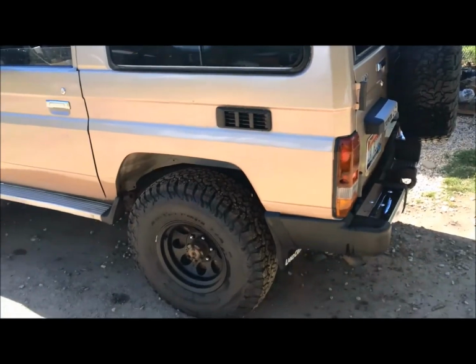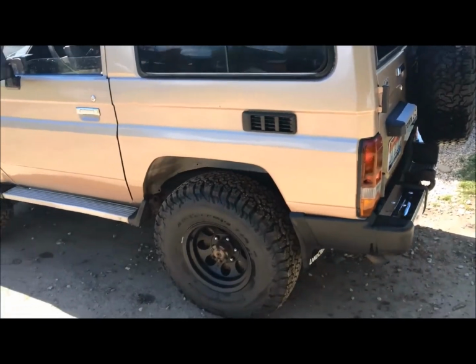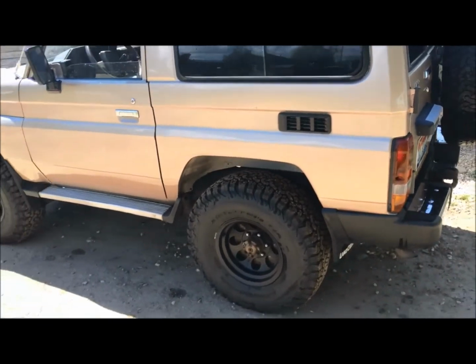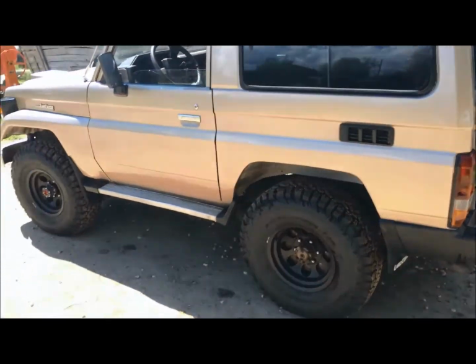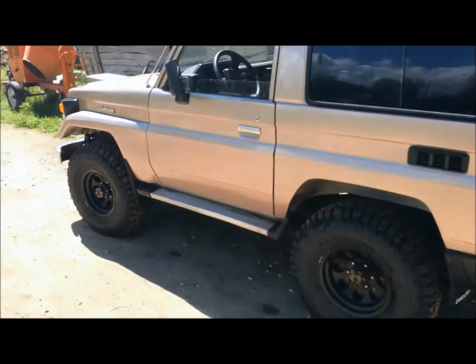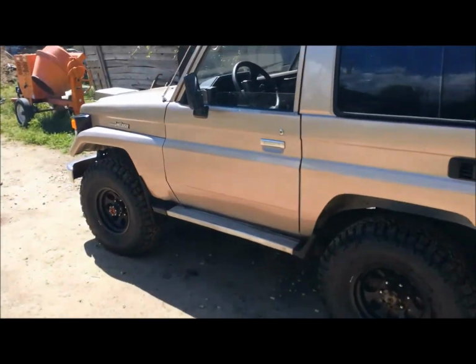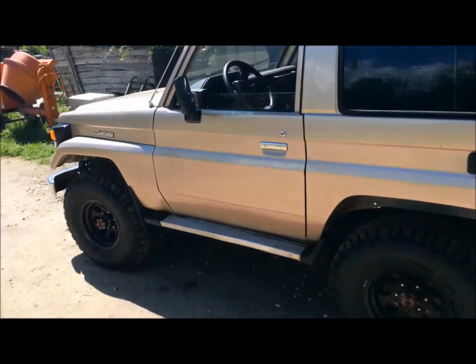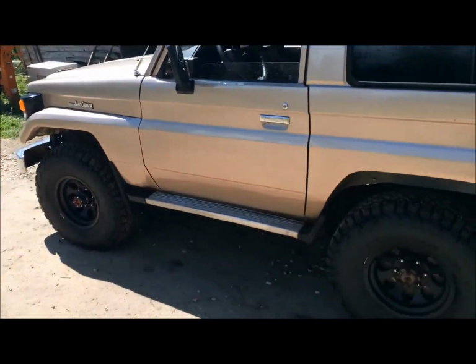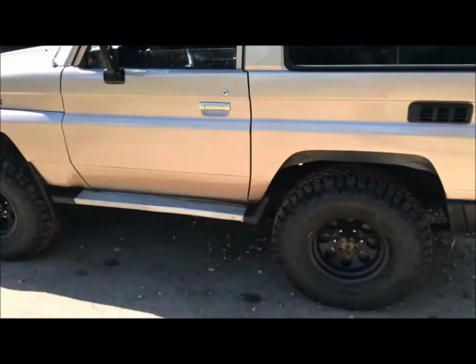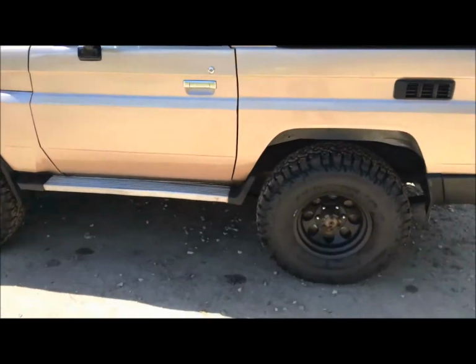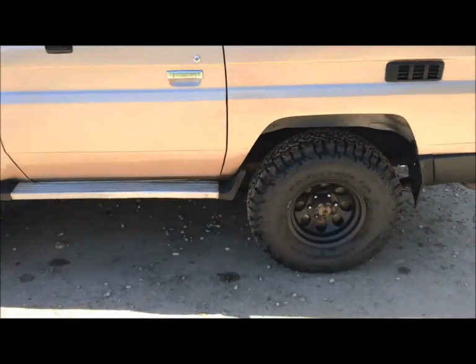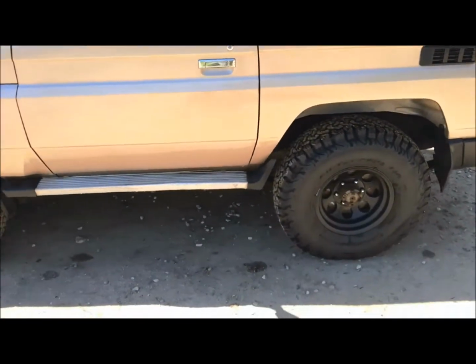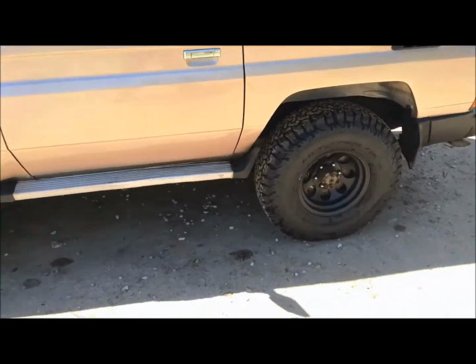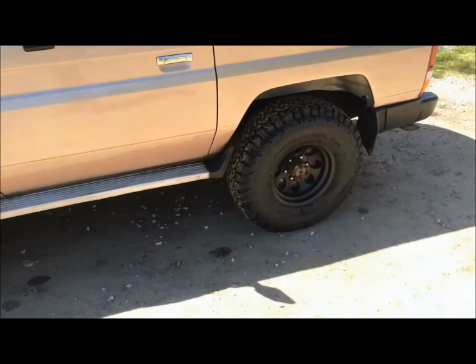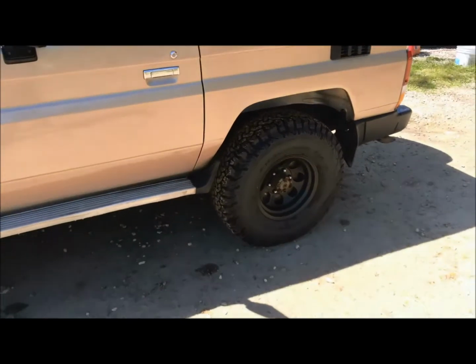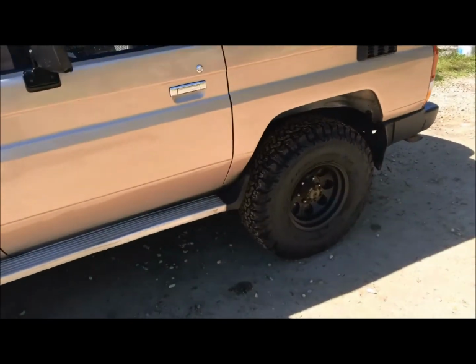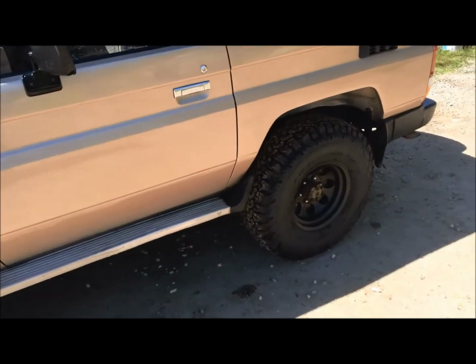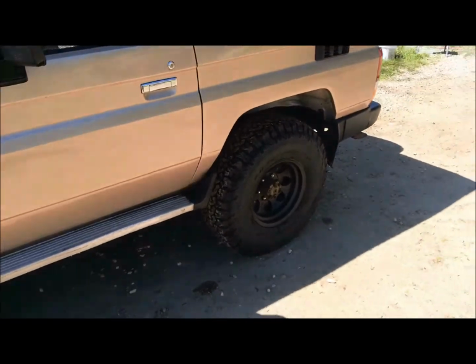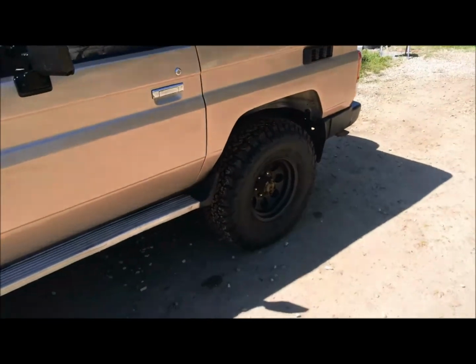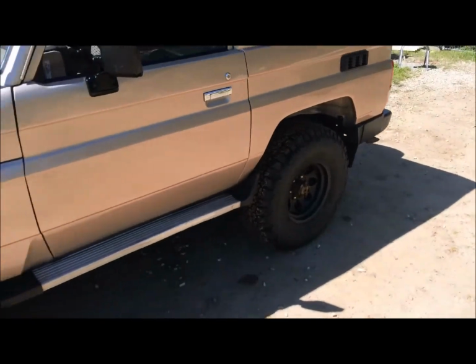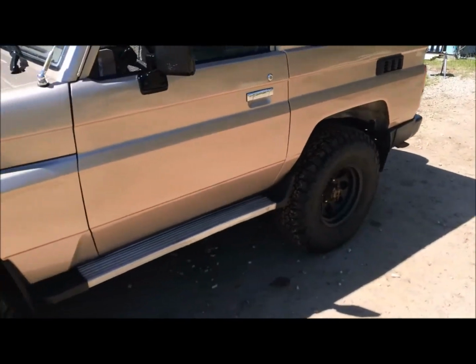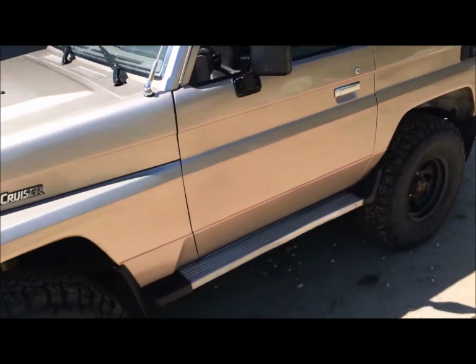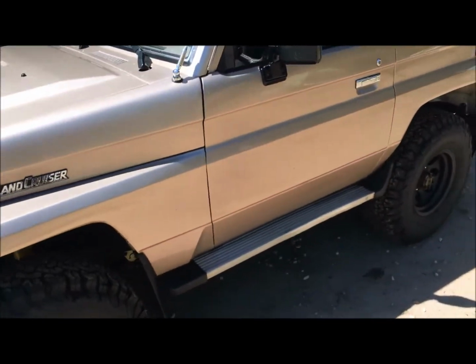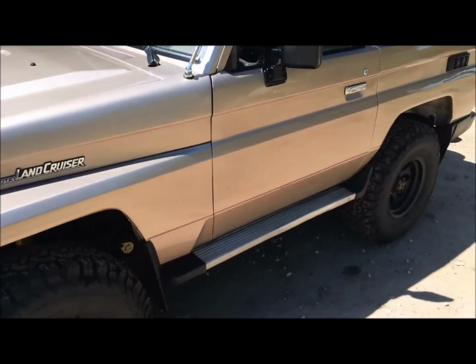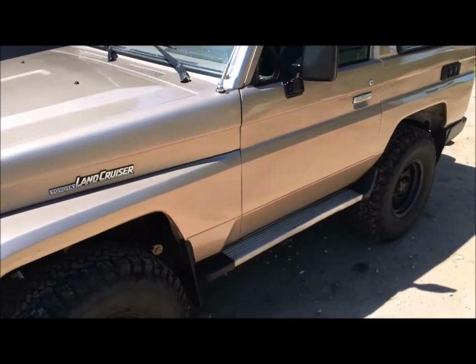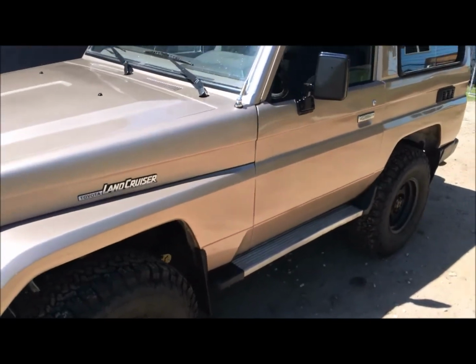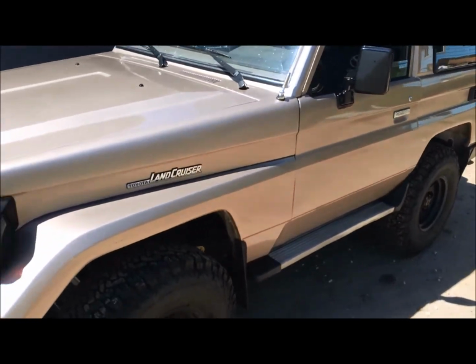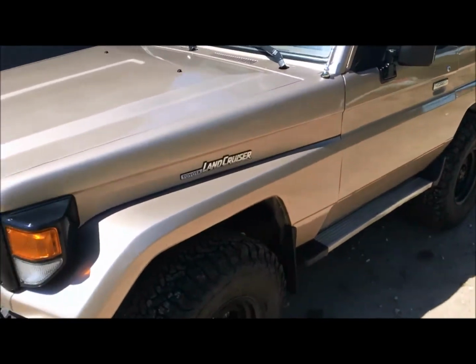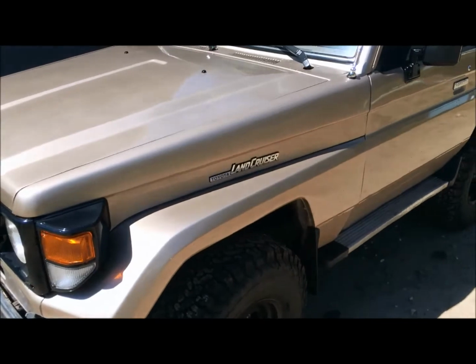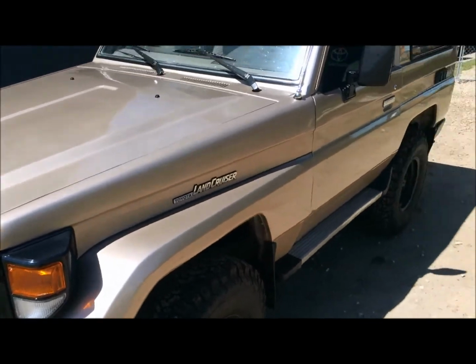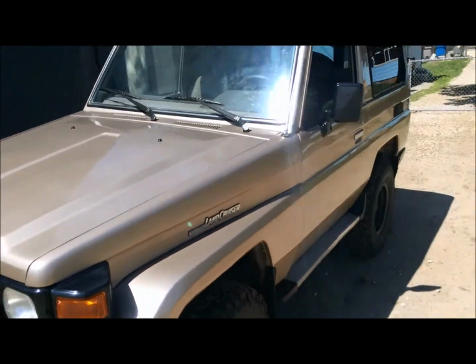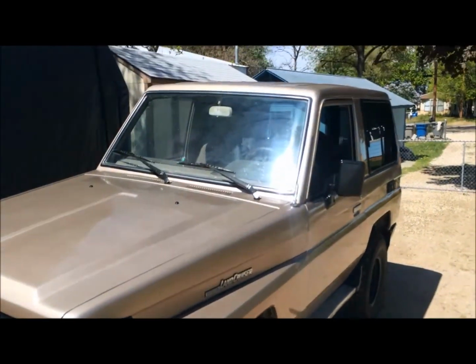1990 PZJ 70 LX model. Heavy duty because it's got full float rear end, LSD in that rear axle, overload springs on the back.